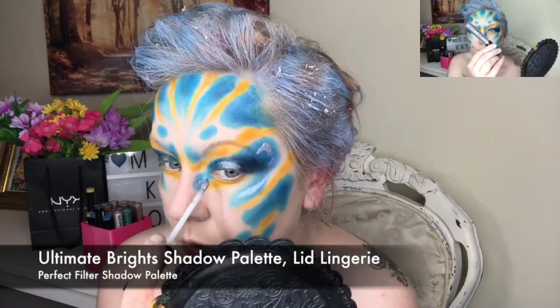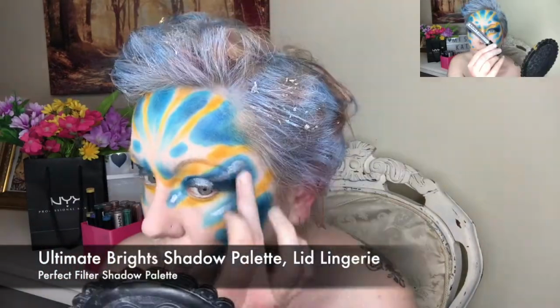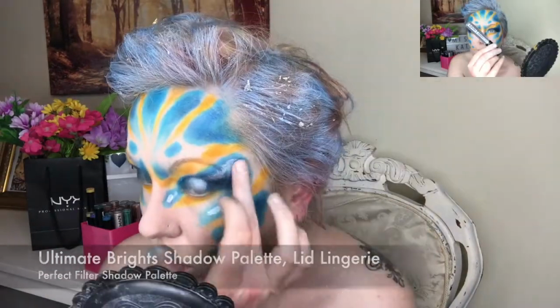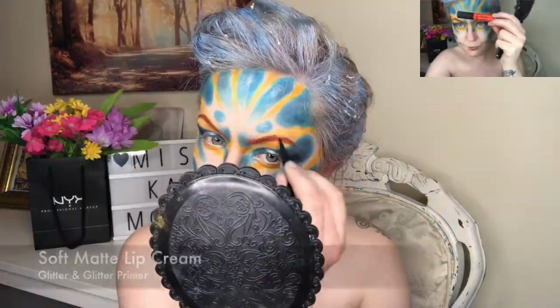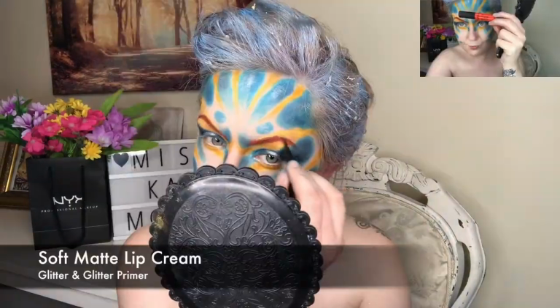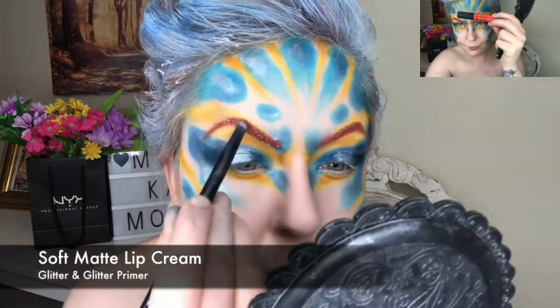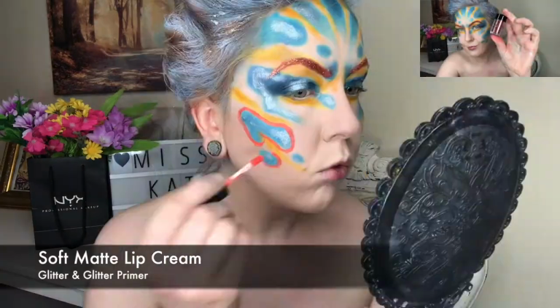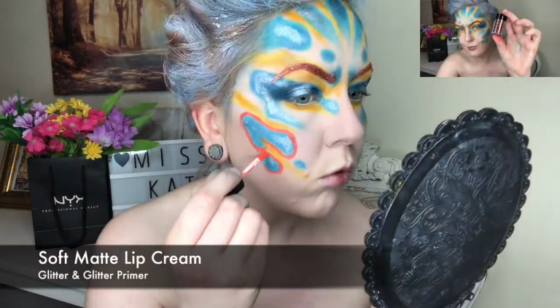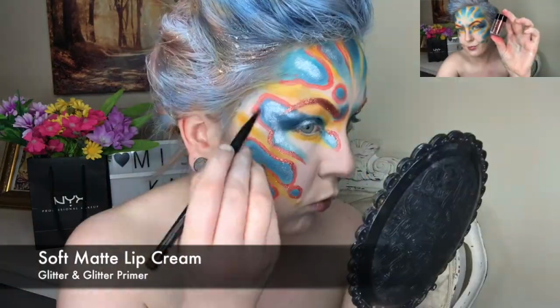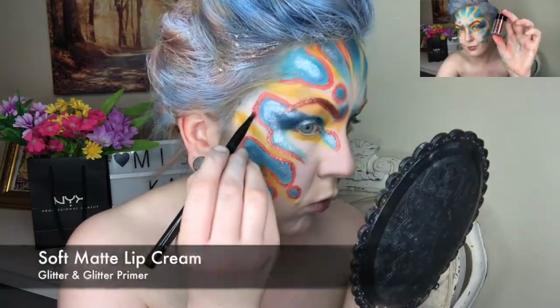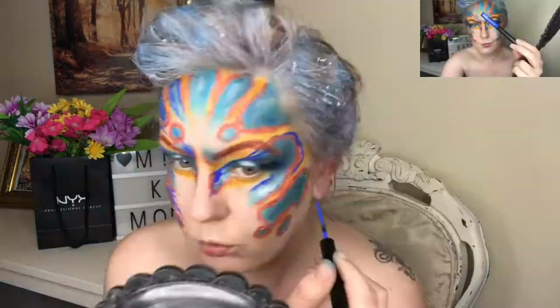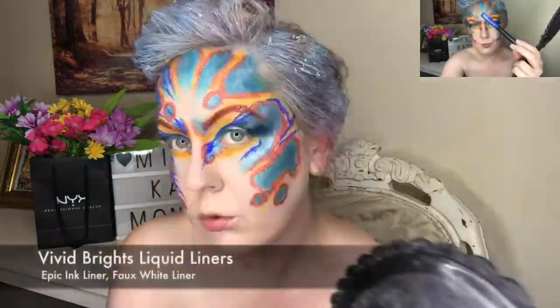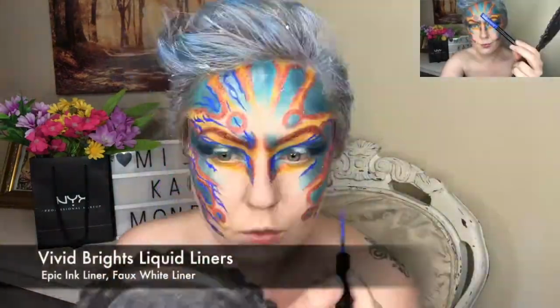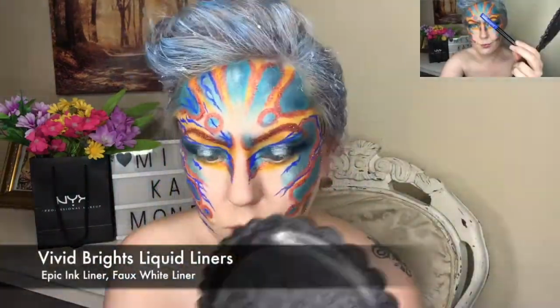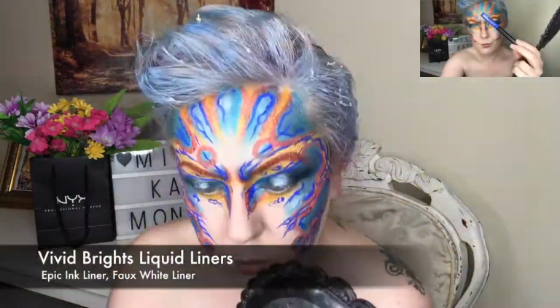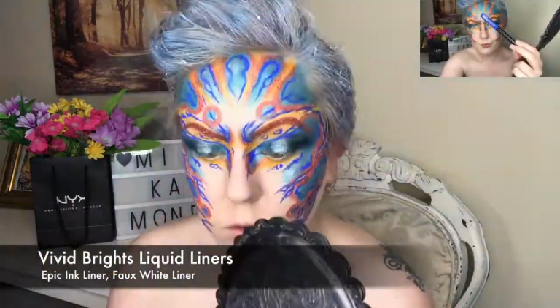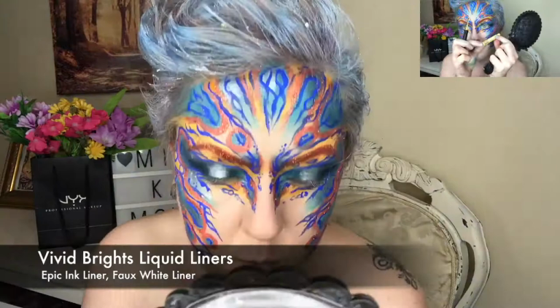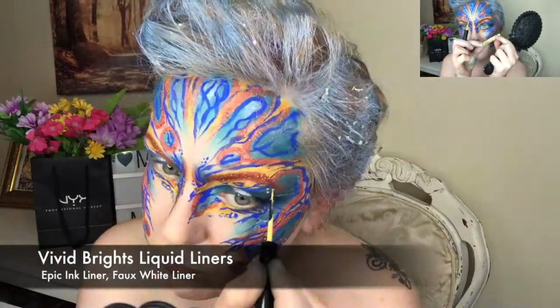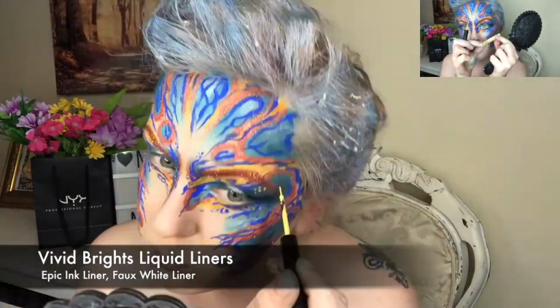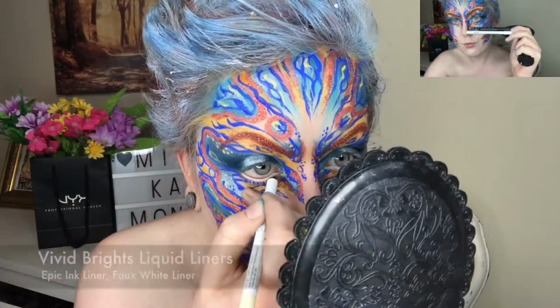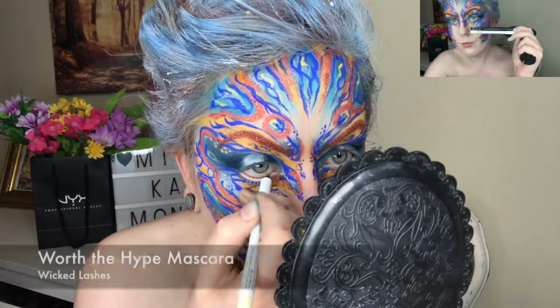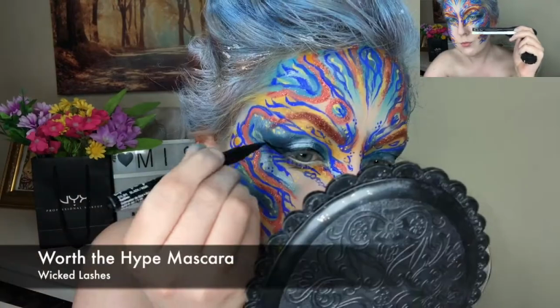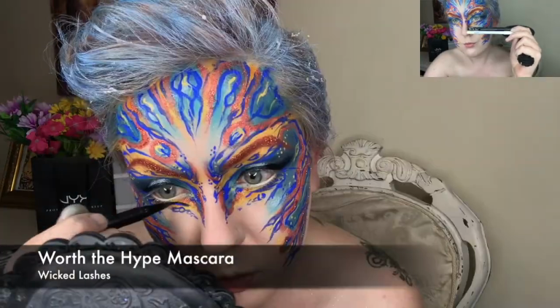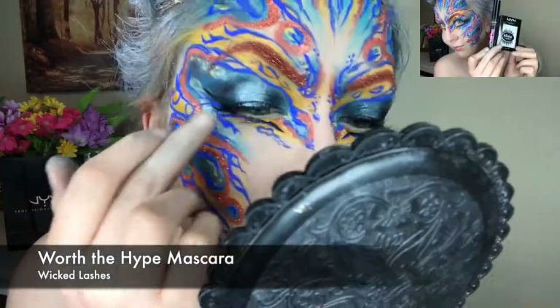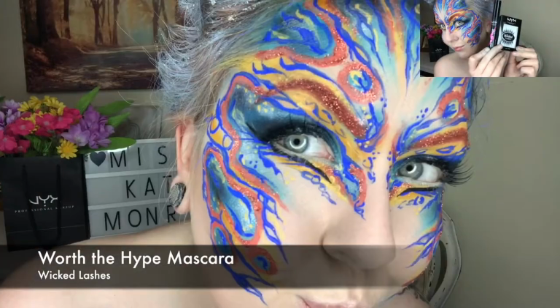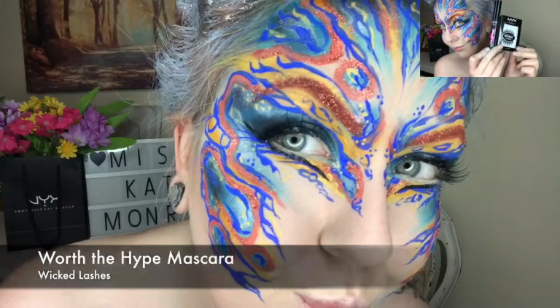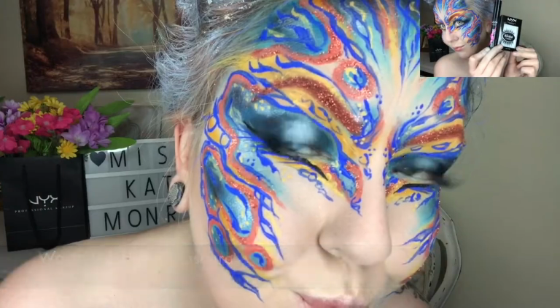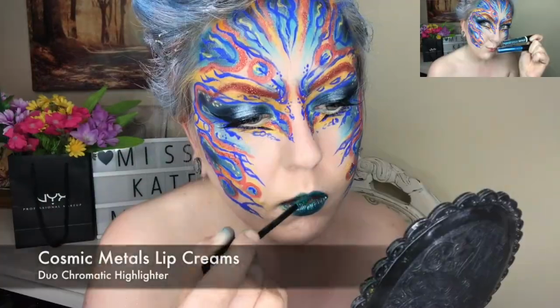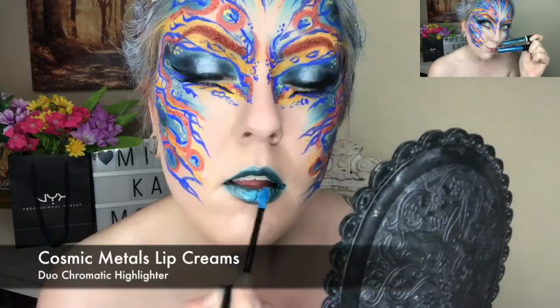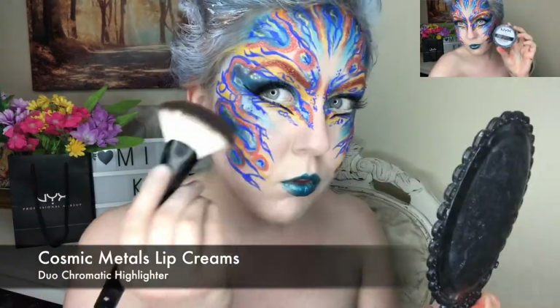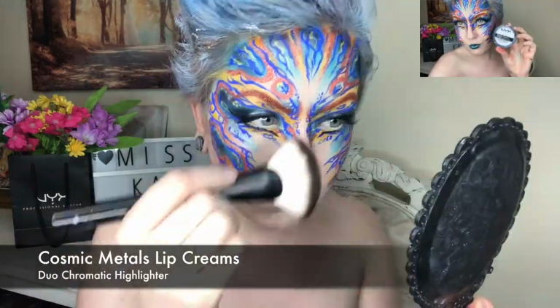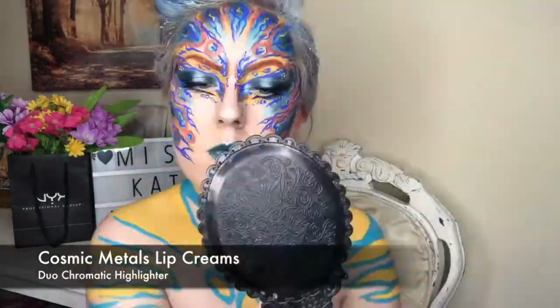I deepened the colors with shadows and then added a Lid Lingerie shimmer, a matte lip cream, and glitter for the outline and the eyebrows. I then went crazy with the vivid bright liners, making sure that all of the line work flowed towards a central focal point, finishing with more glam lashes and metallic lips.